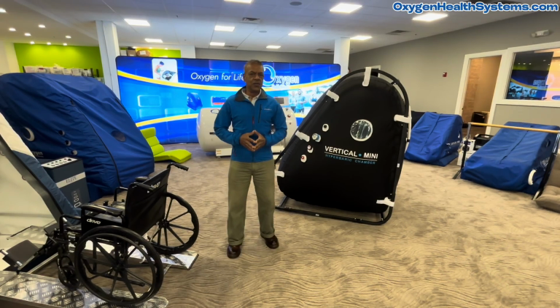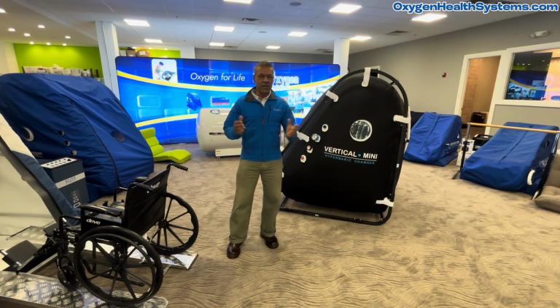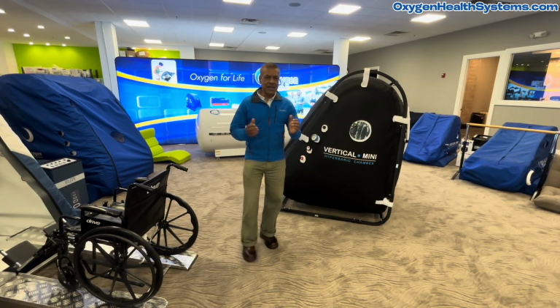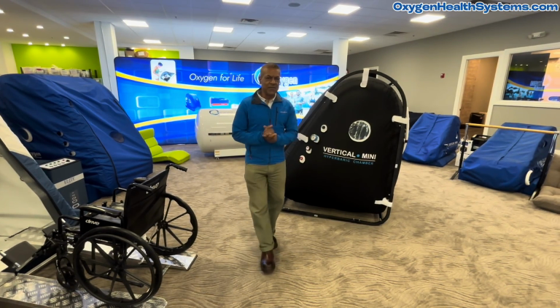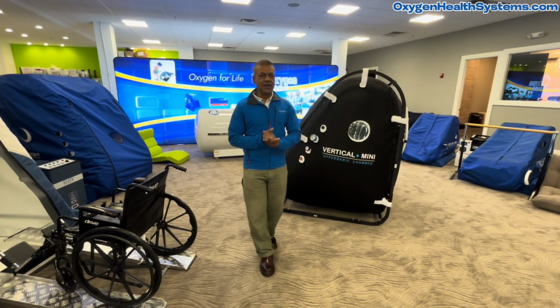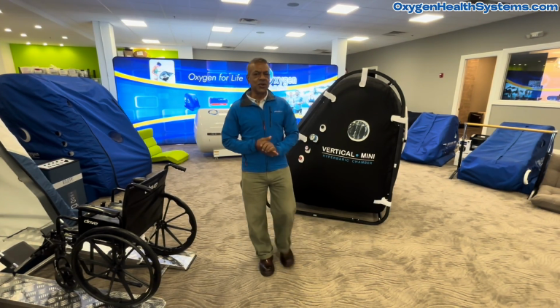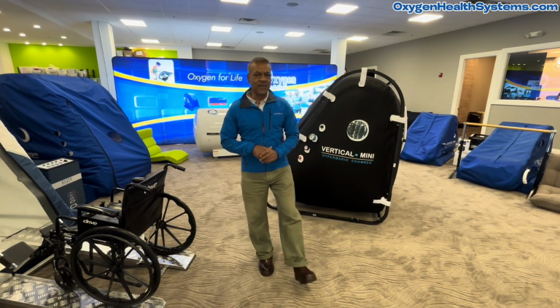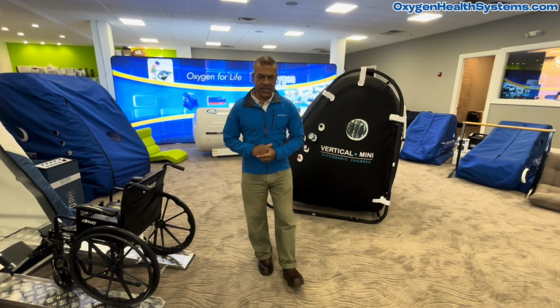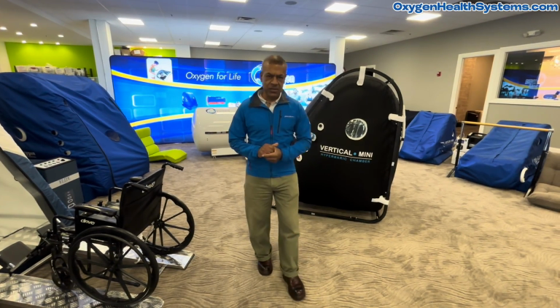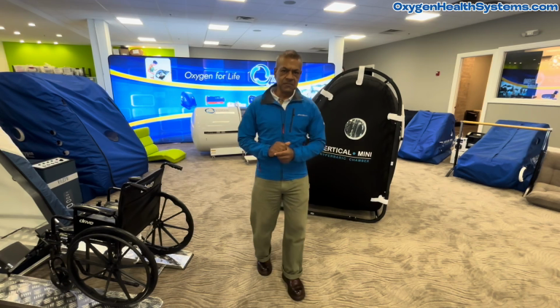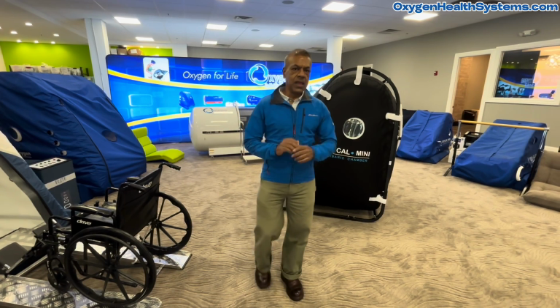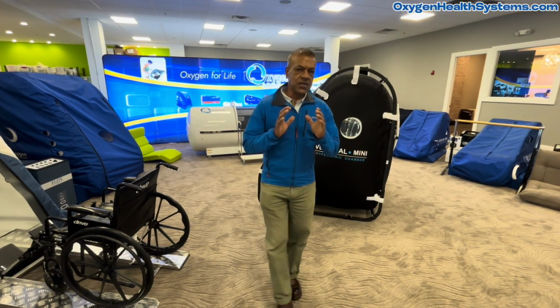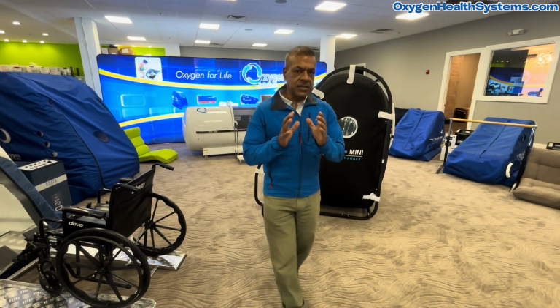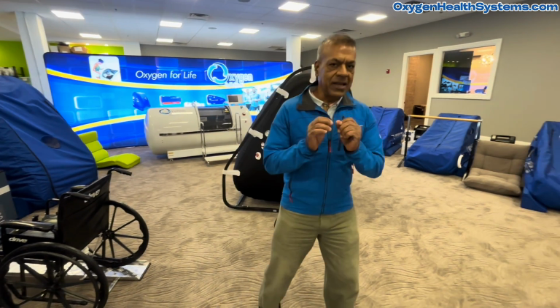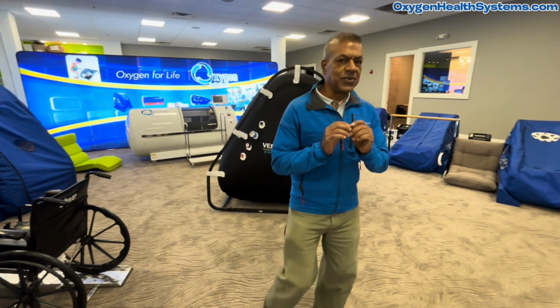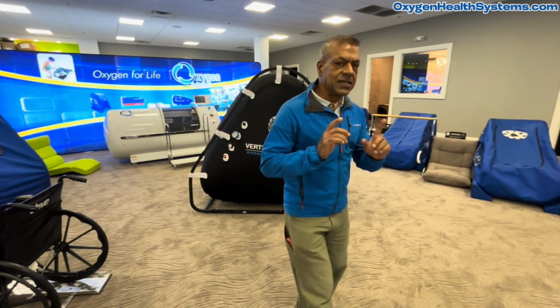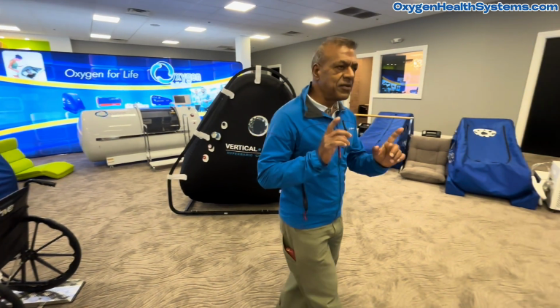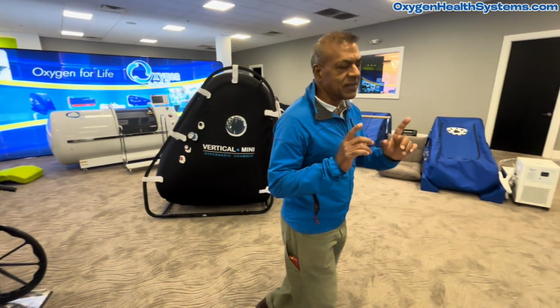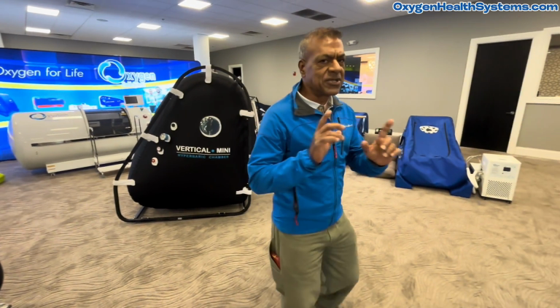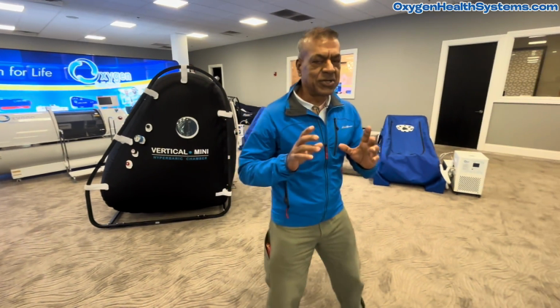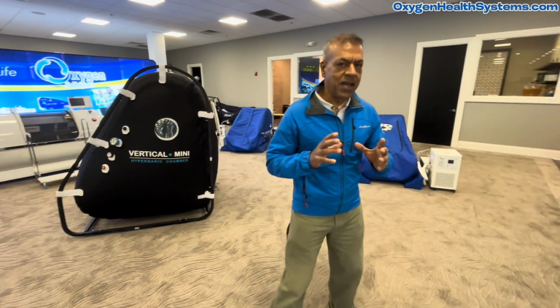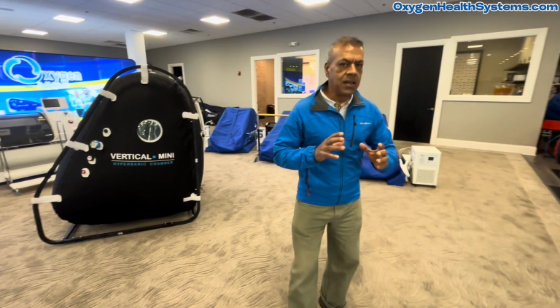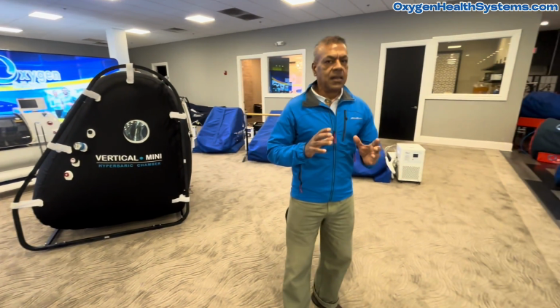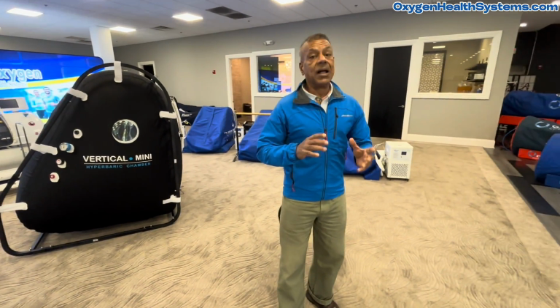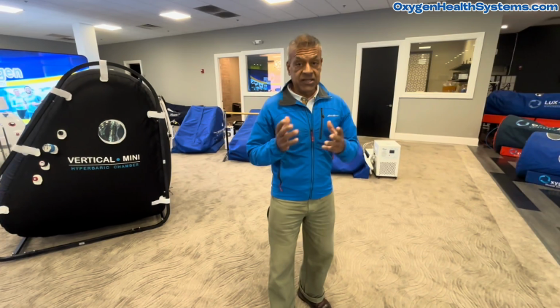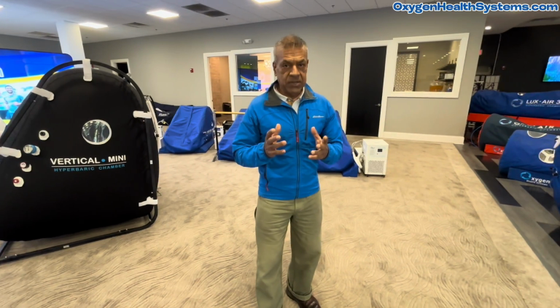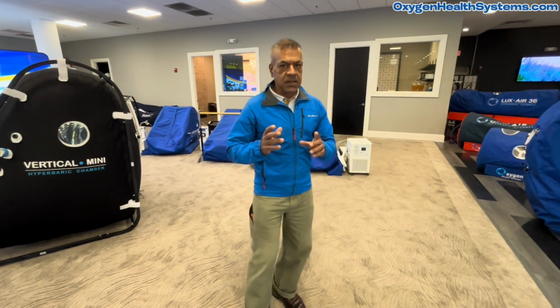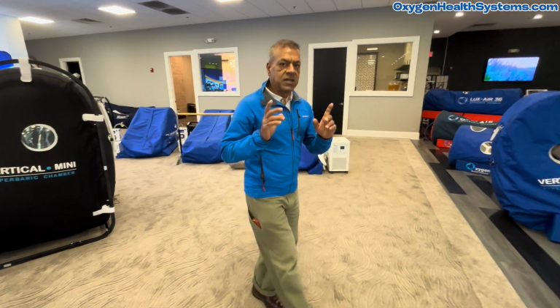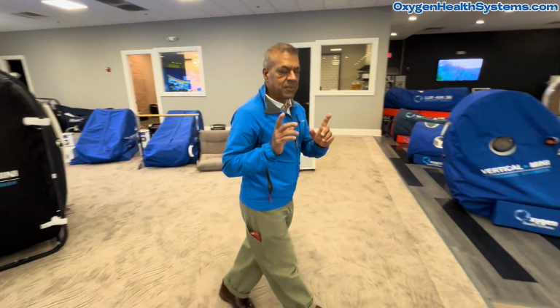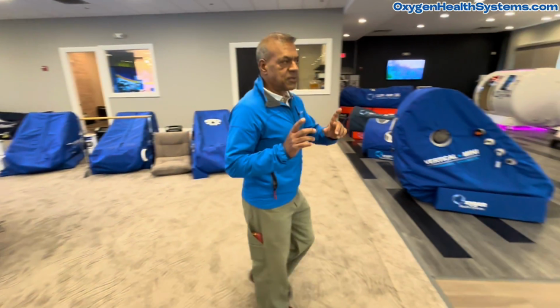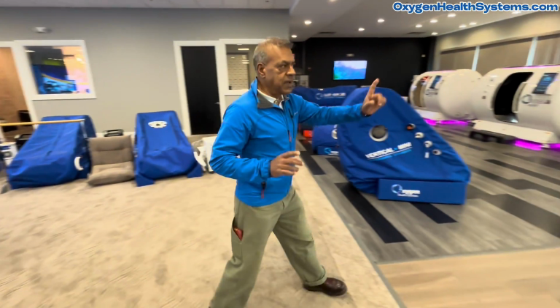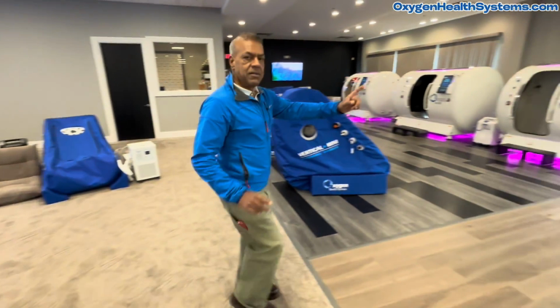Welcome back from the largest showroom of hyperbaric chambers. What we're planning on doing is giving you the opportunity to compare the multi-place chambers, which are right behind me.